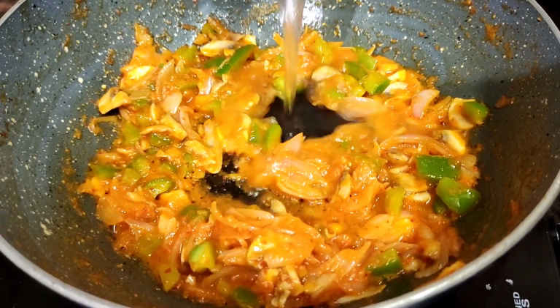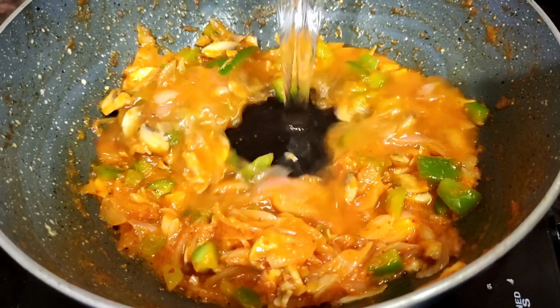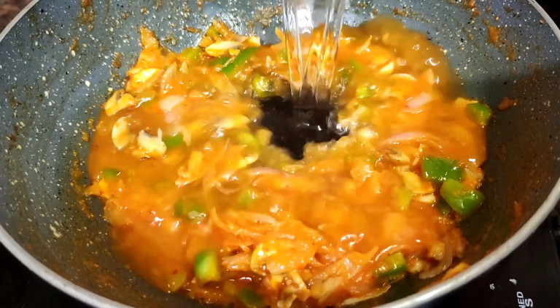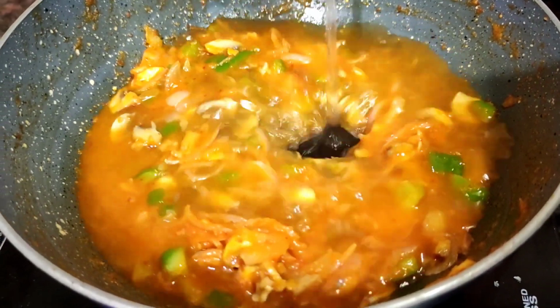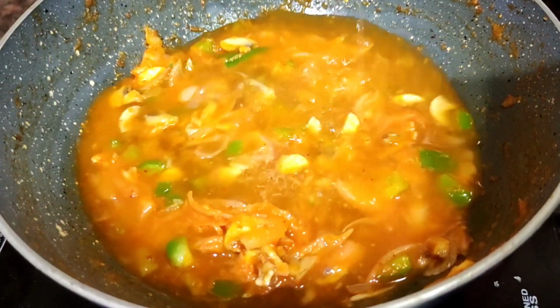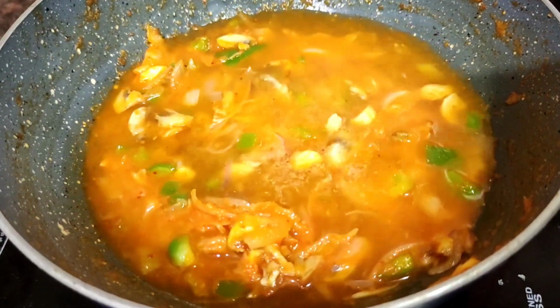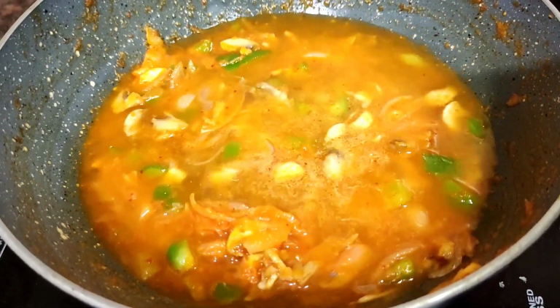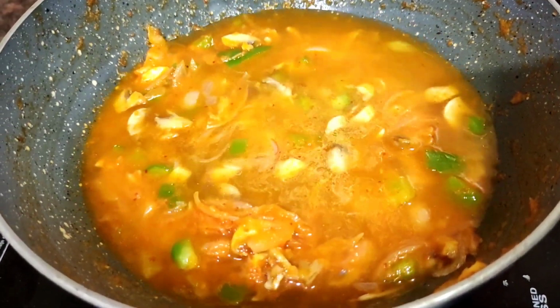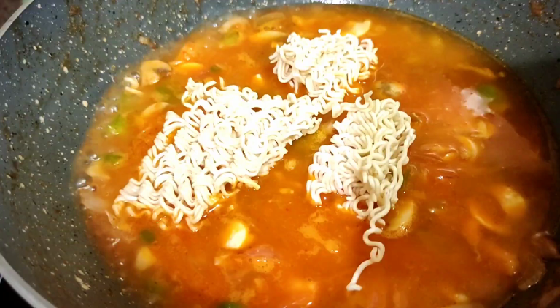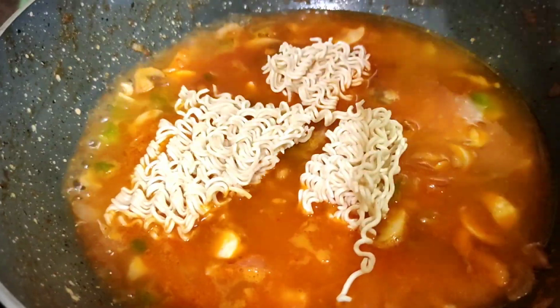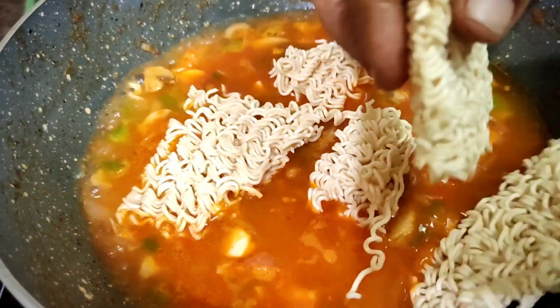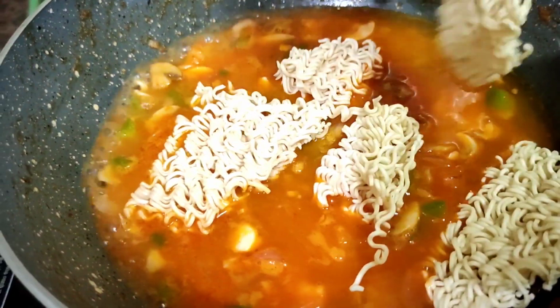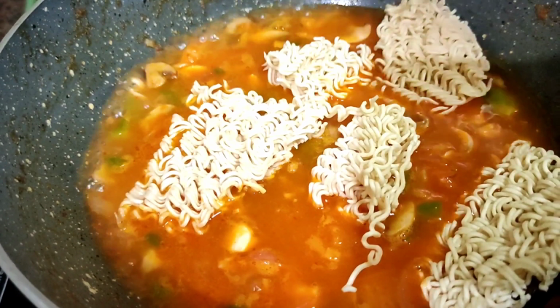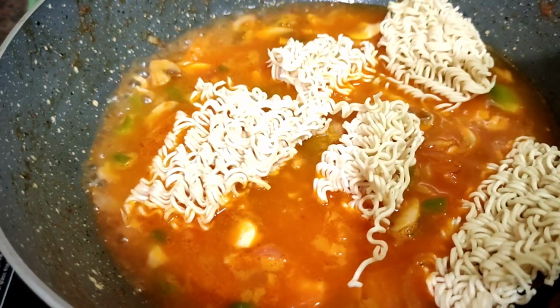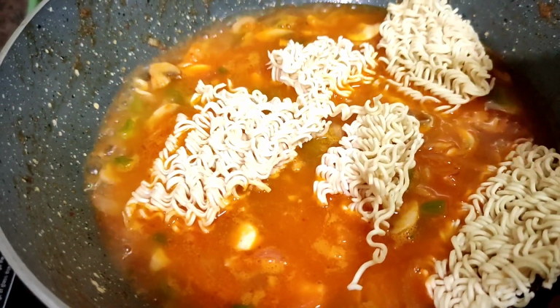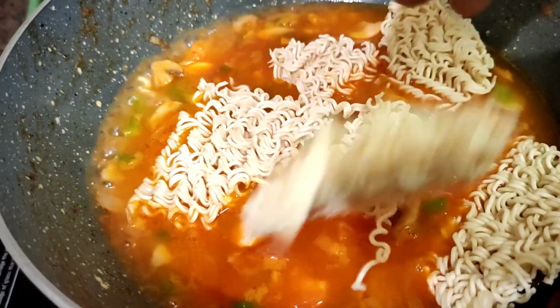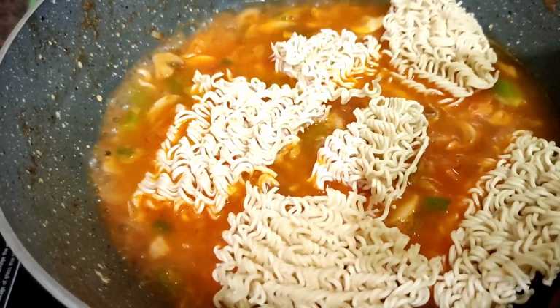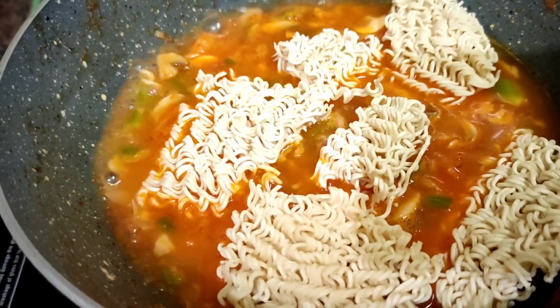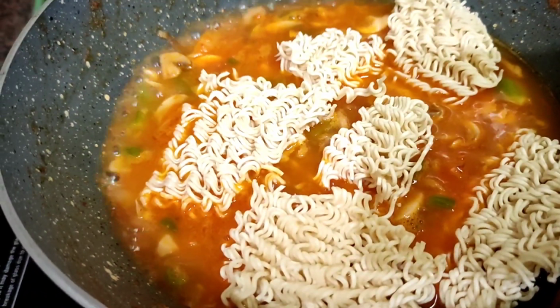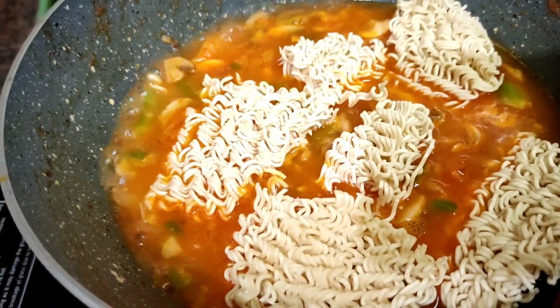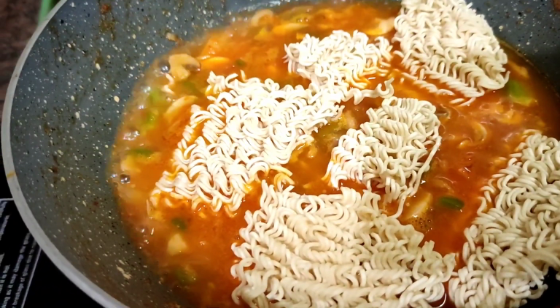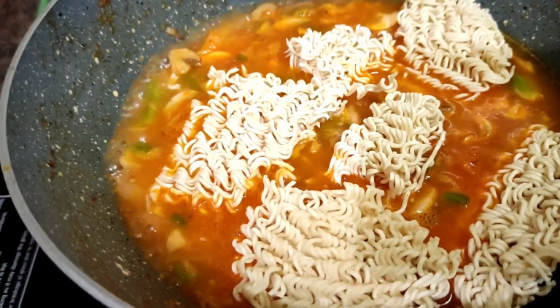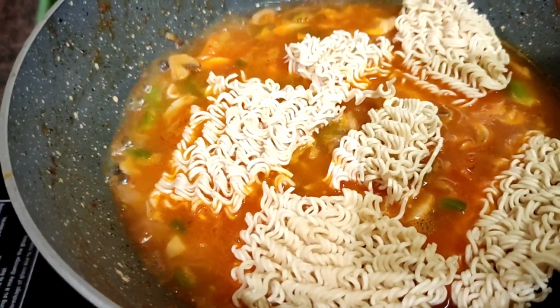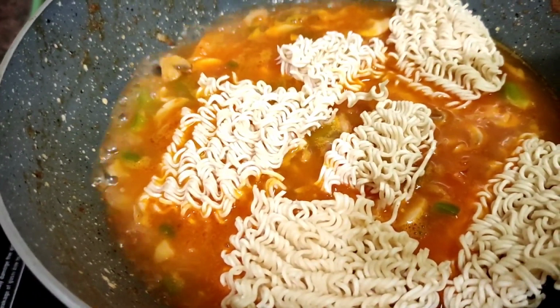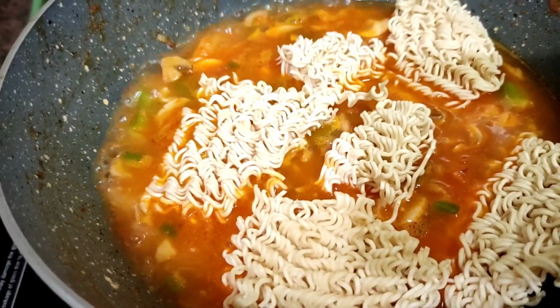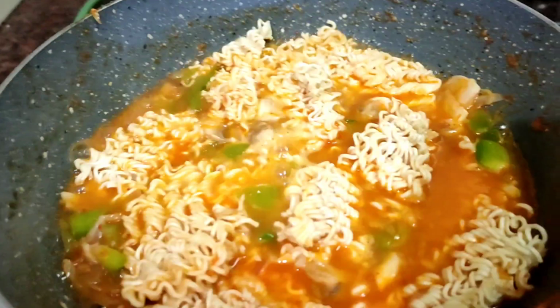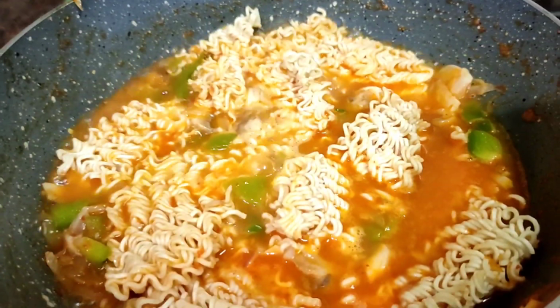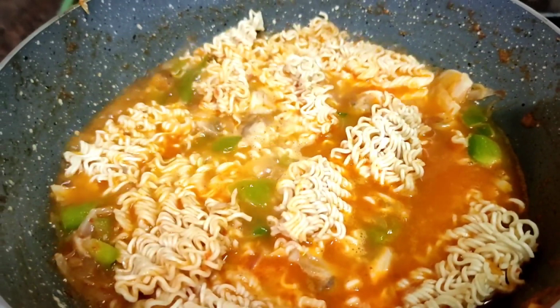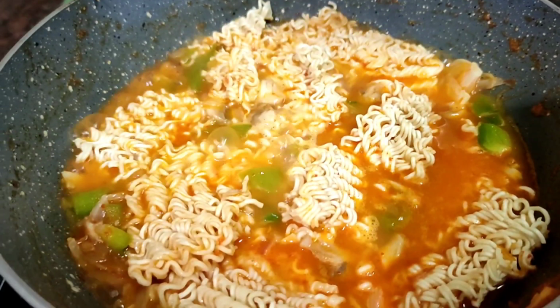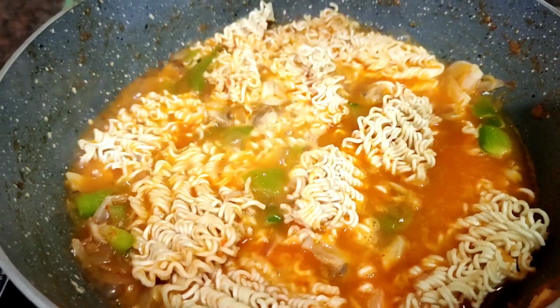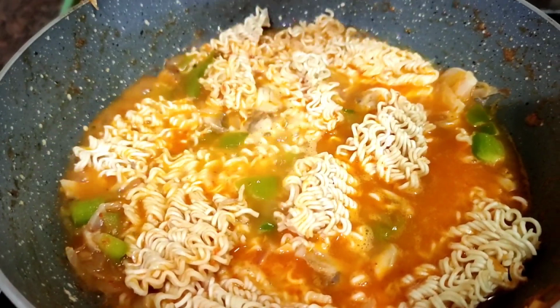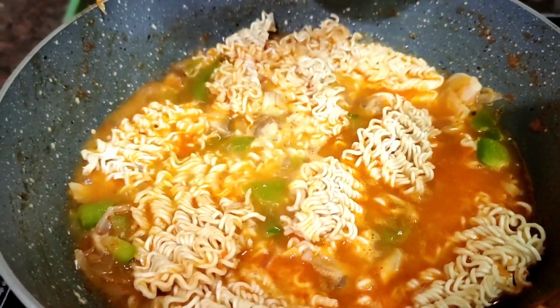Let's add a cup of water. Let's fry the noodles.